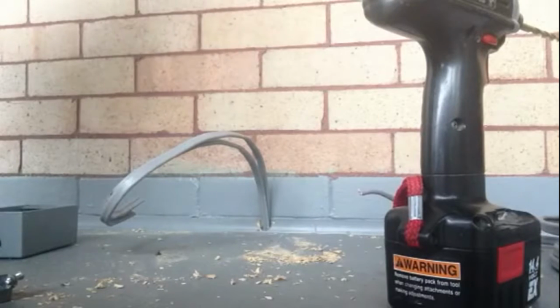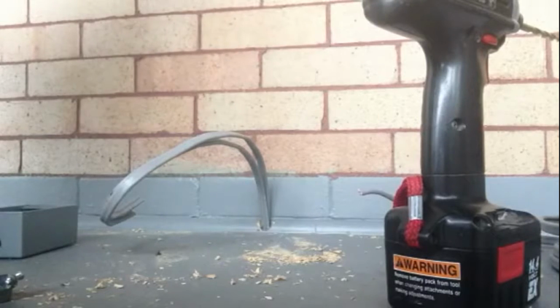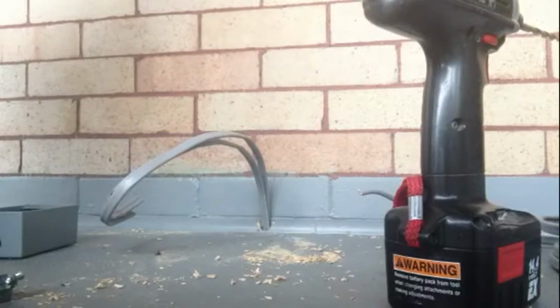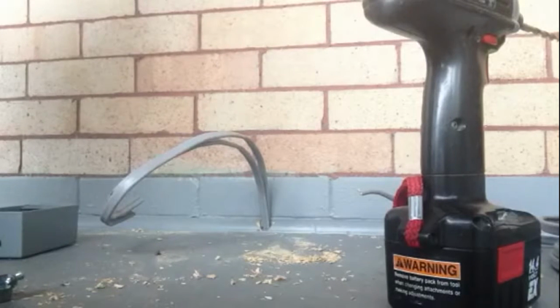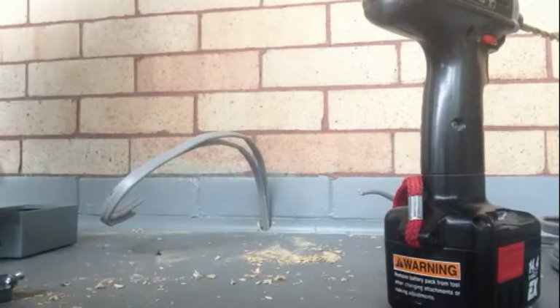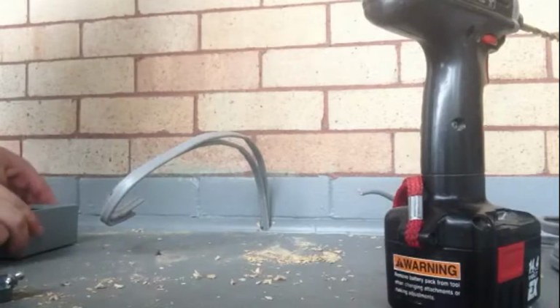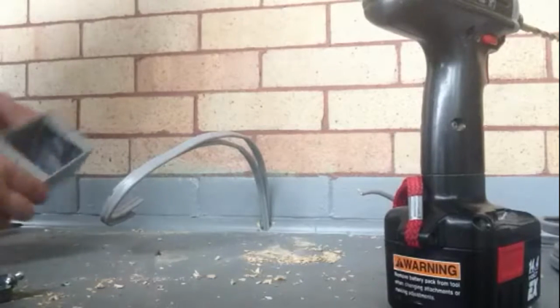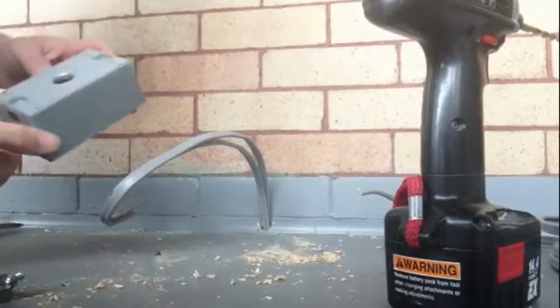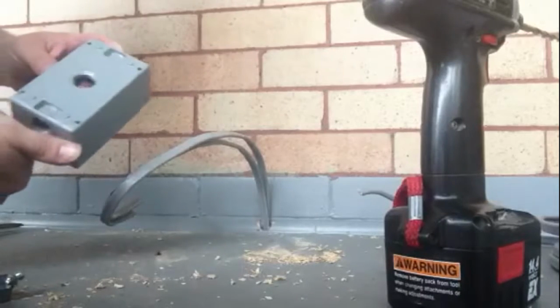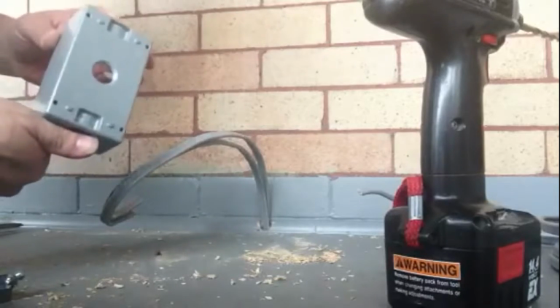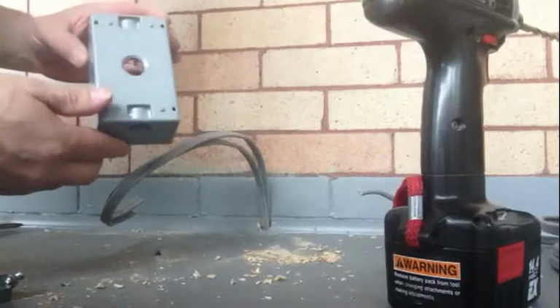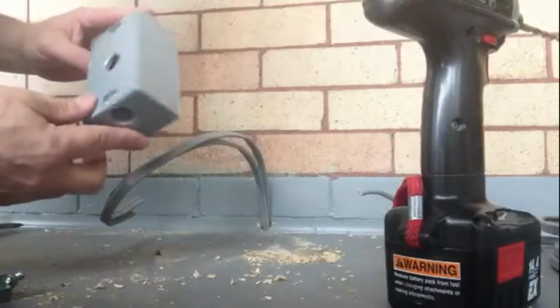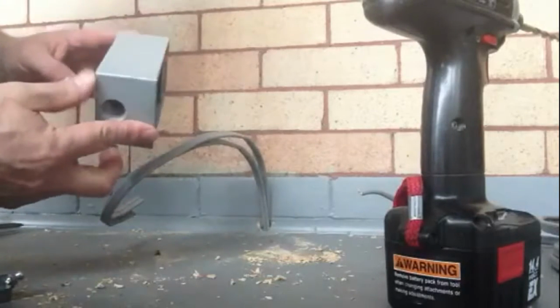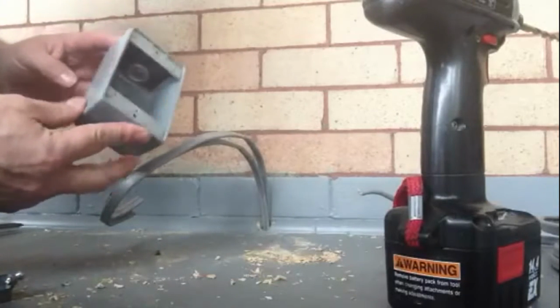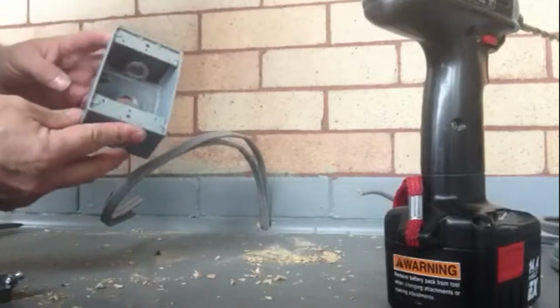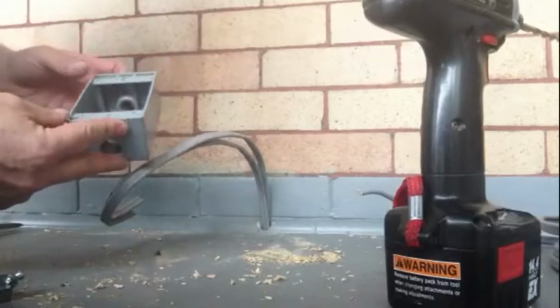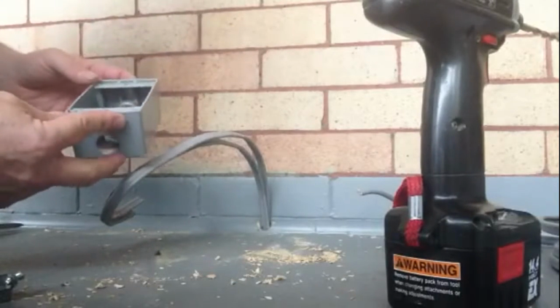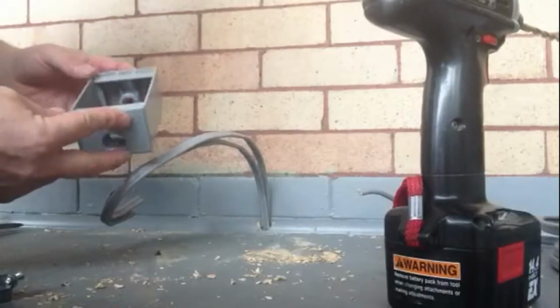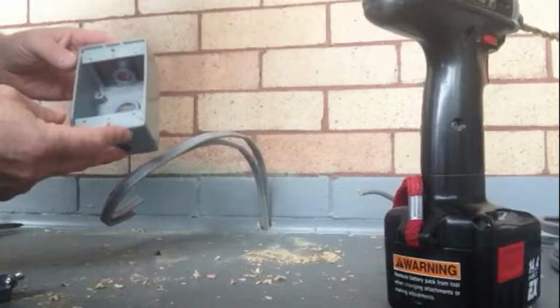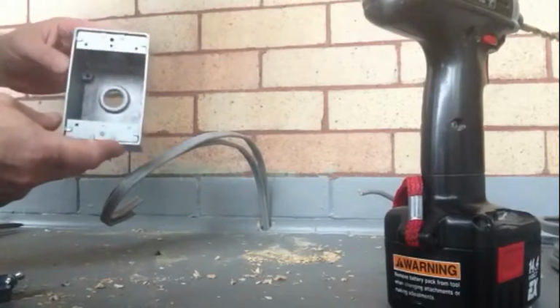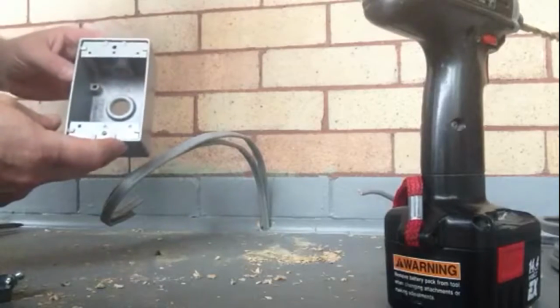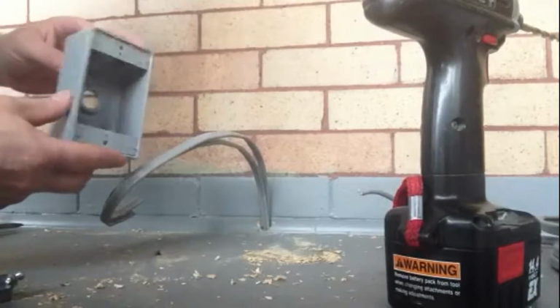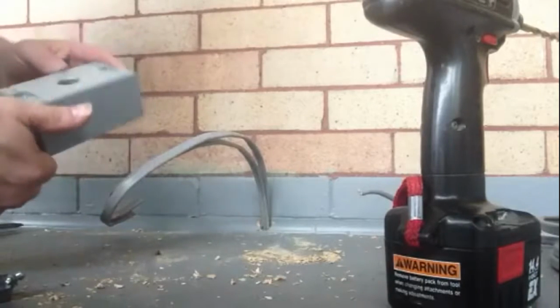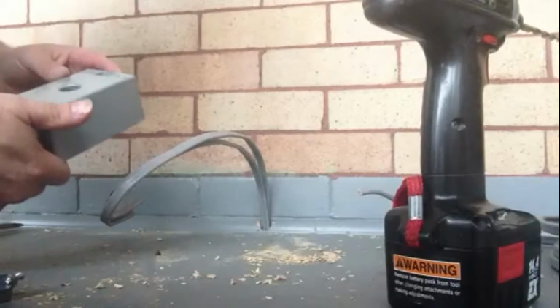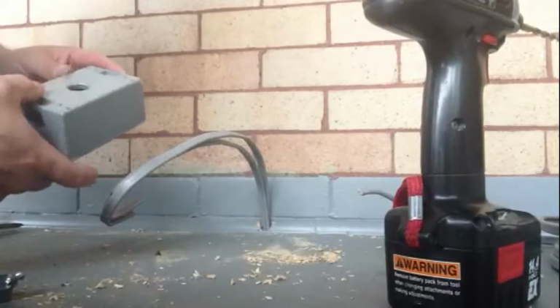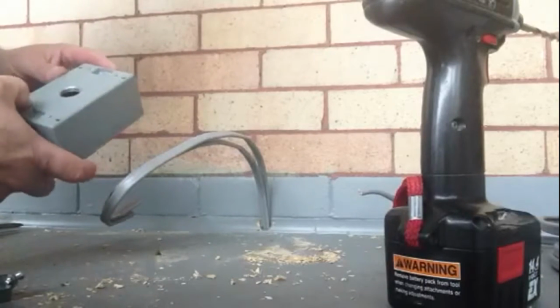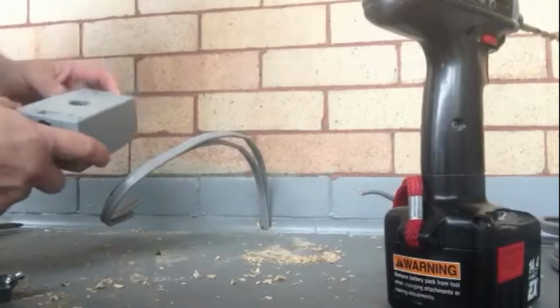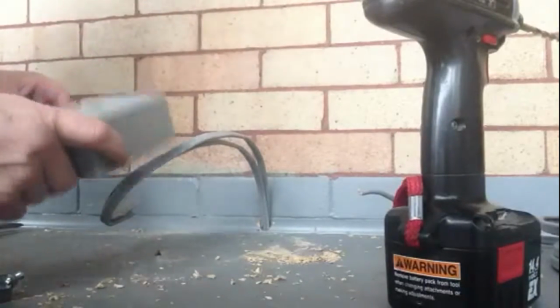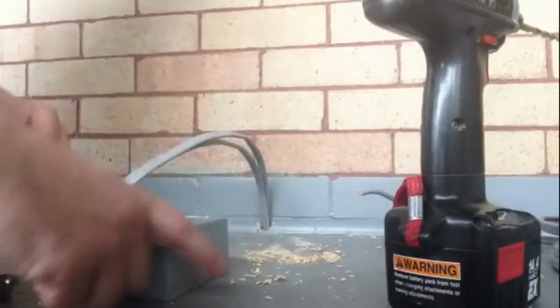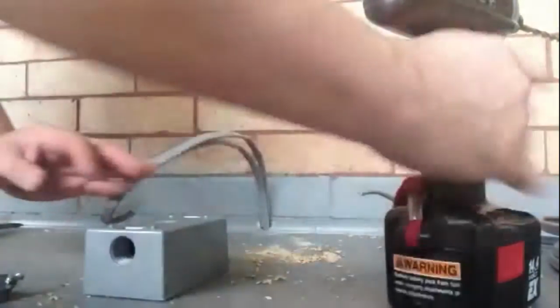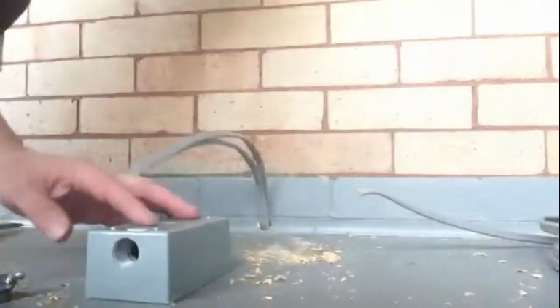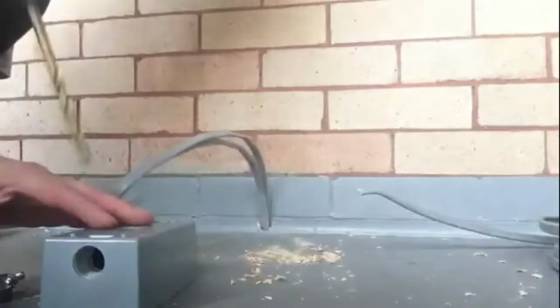We're going to put a plug on this porch. Here's our exterior box. I'm going to prep it. First thing I'm going to do is drill two holes in it so we can put our anchors in there.